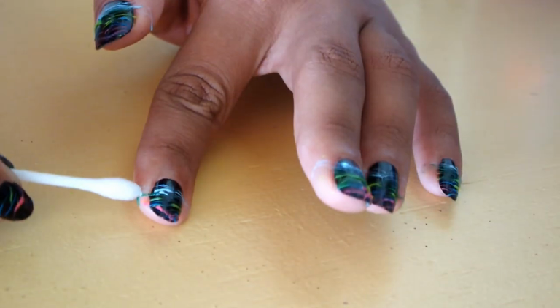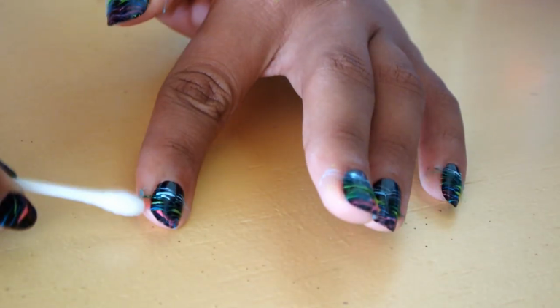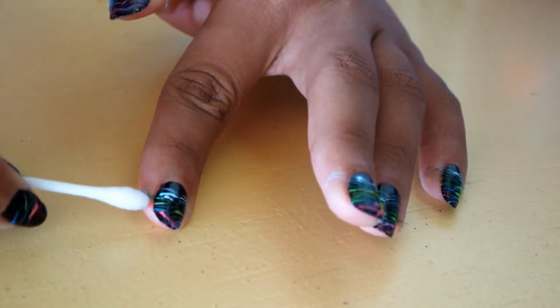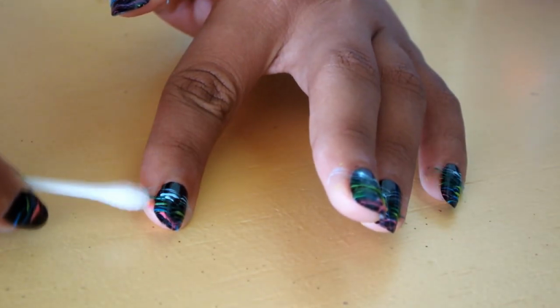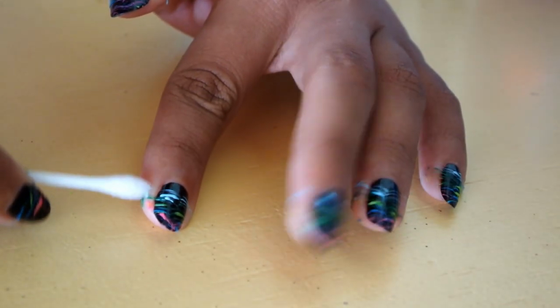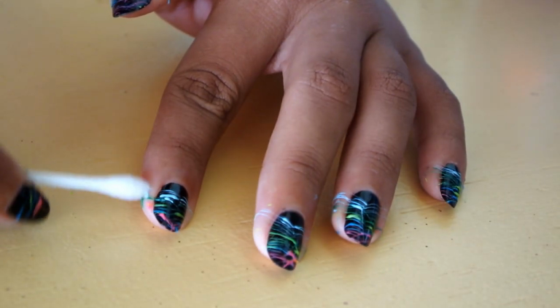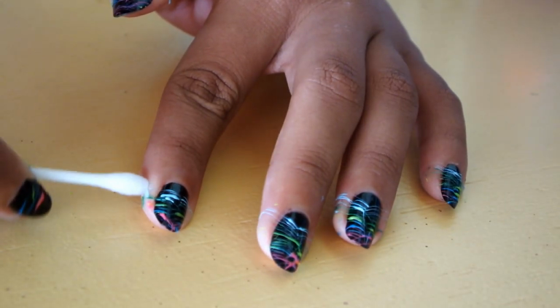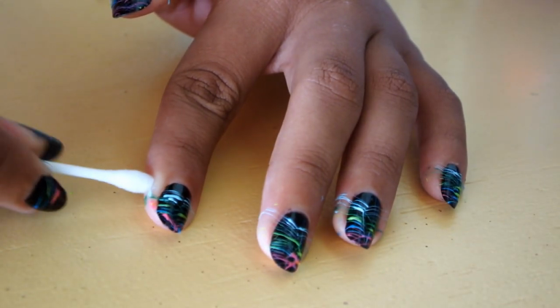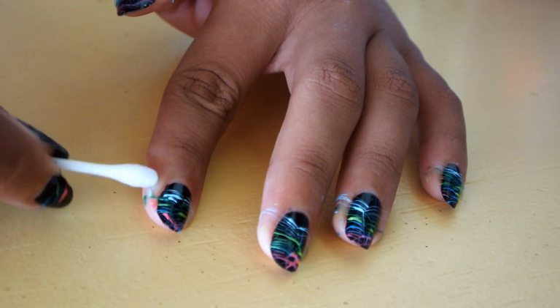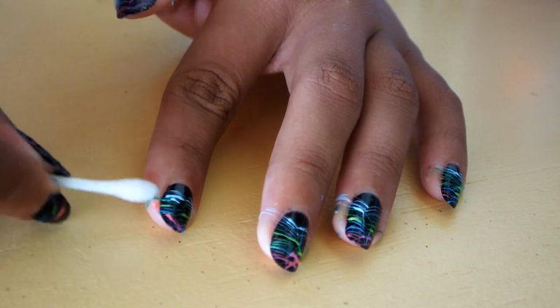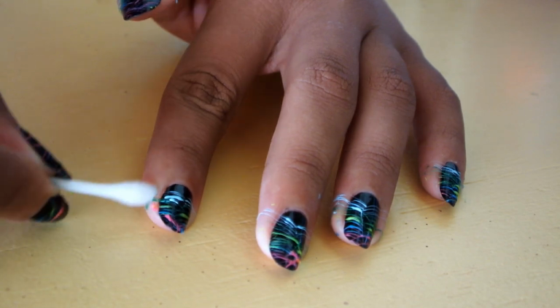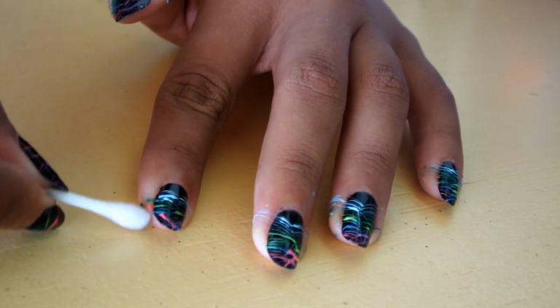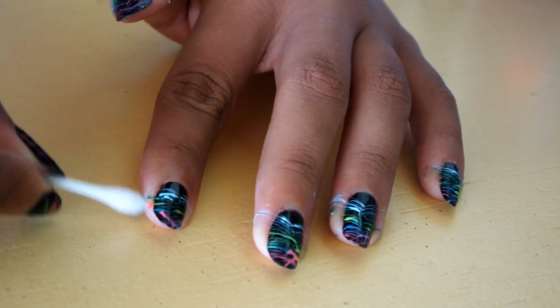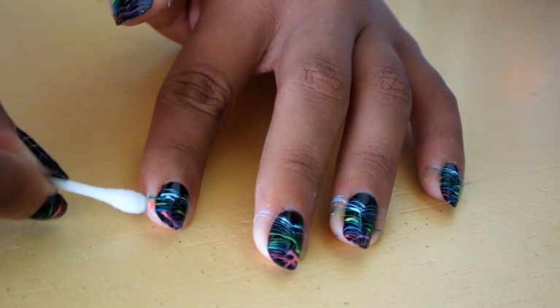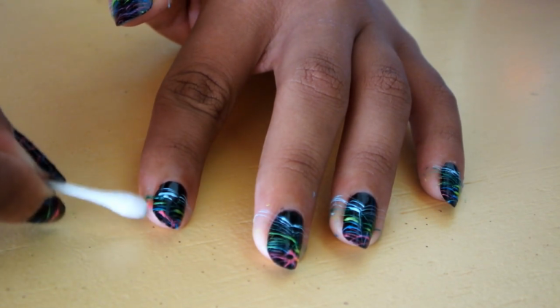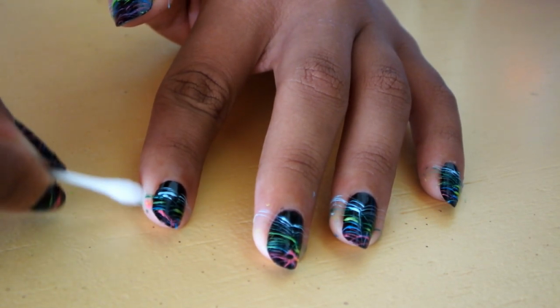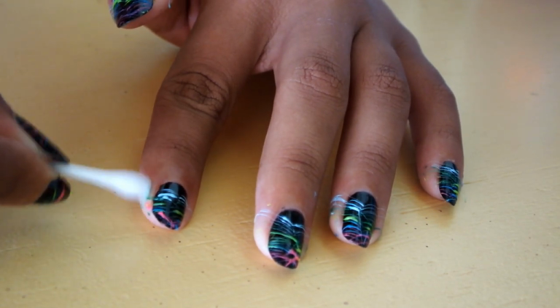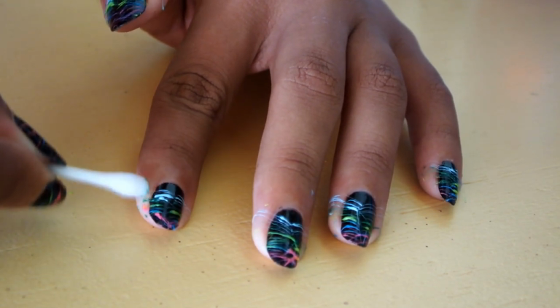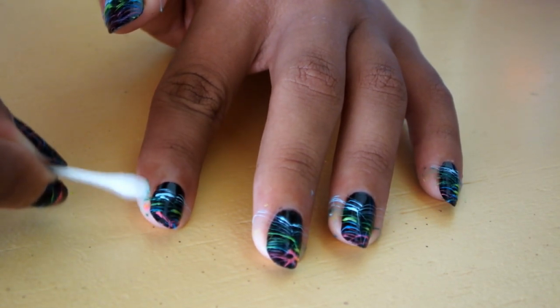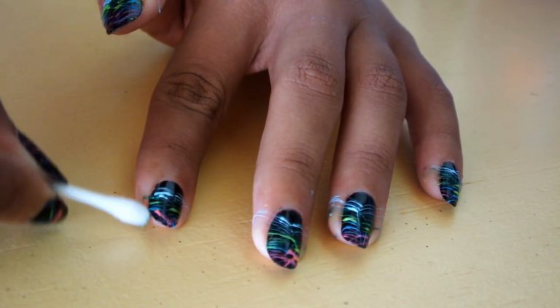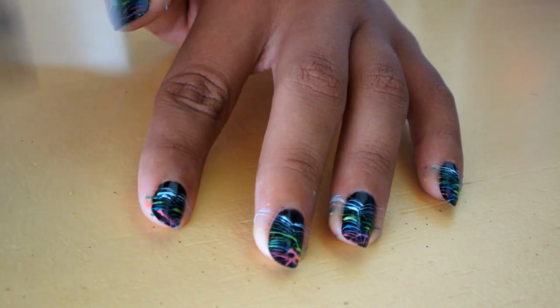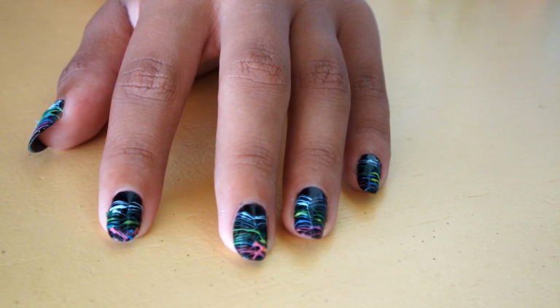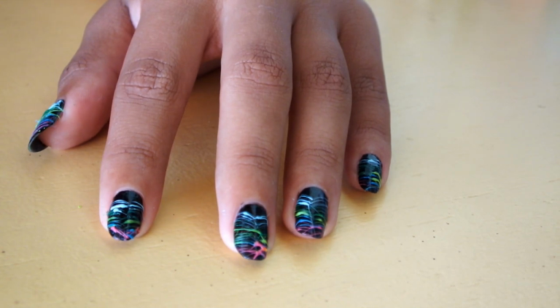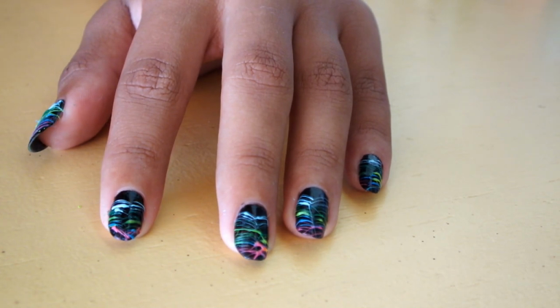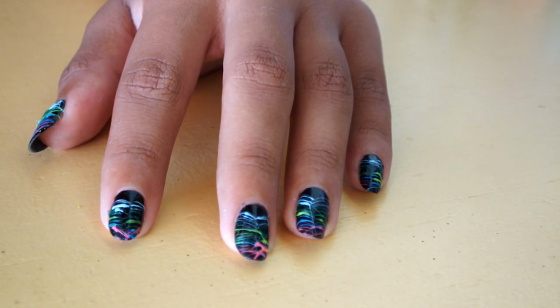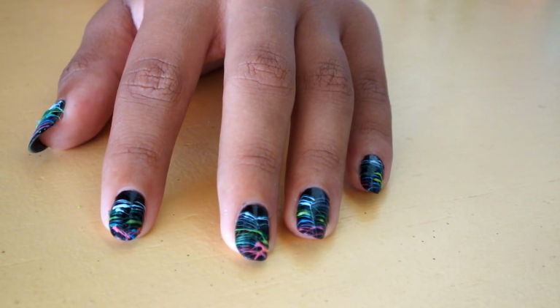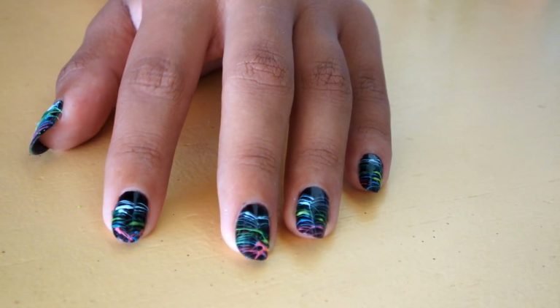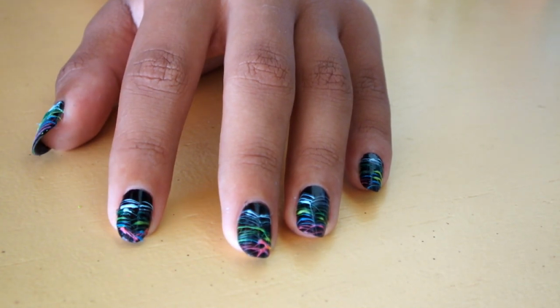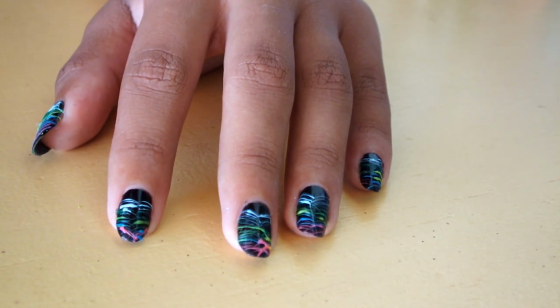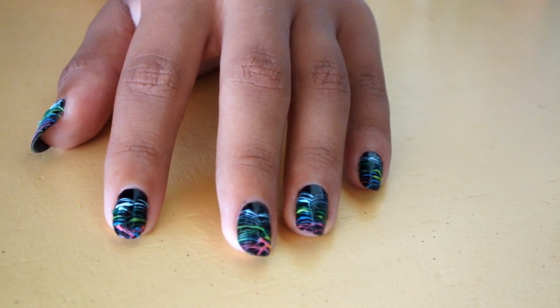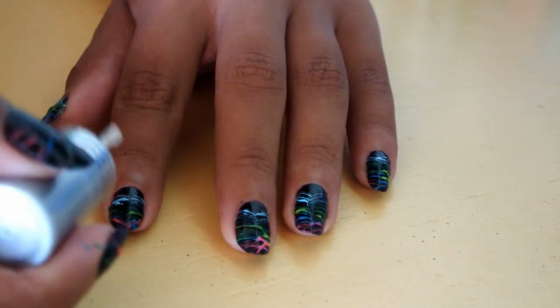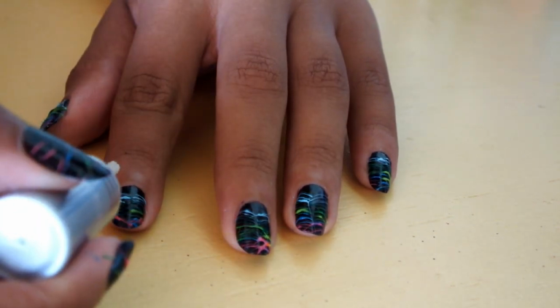After you are done, you will see that your fingers are dirty from the nail polish. Just take some polish remover and clean the edges. After that, just paint a coat of your favorite top coat to prevent chipping.